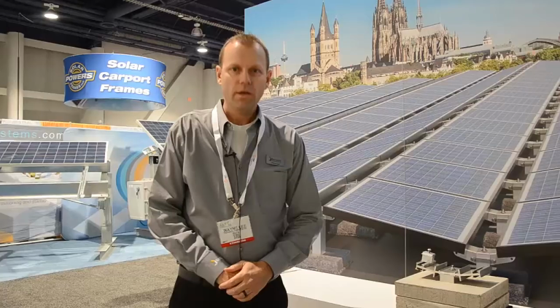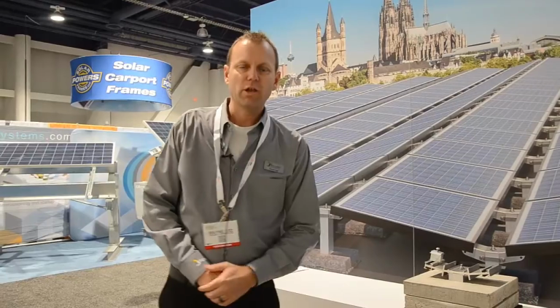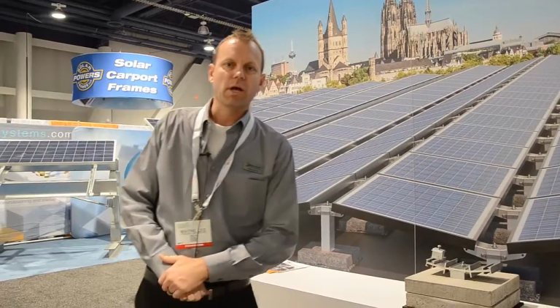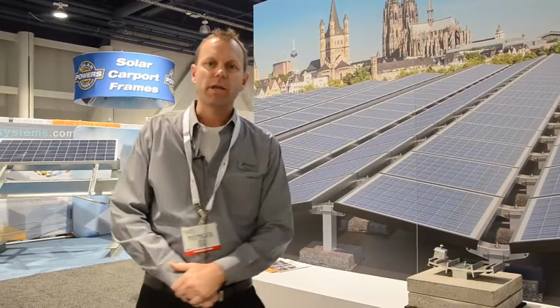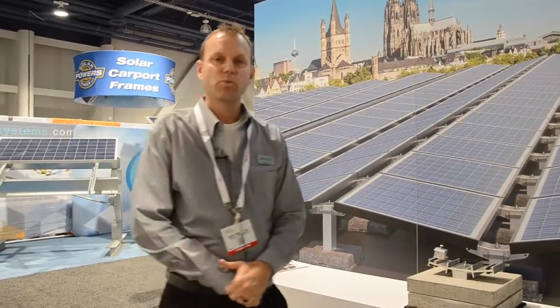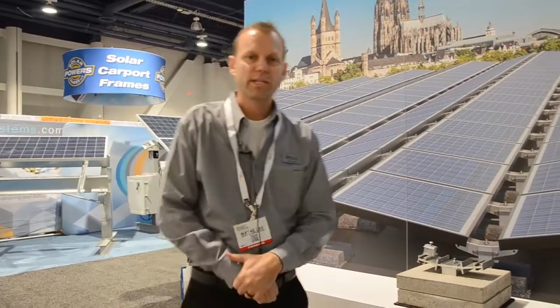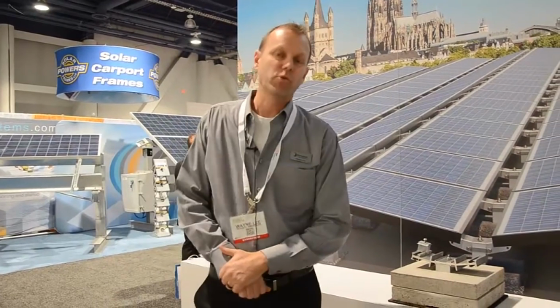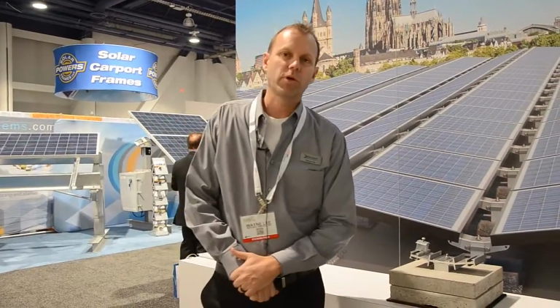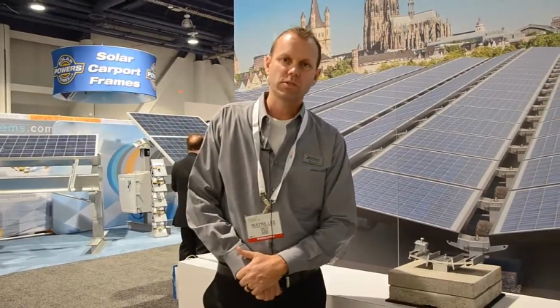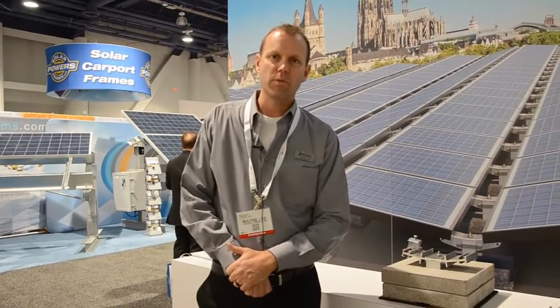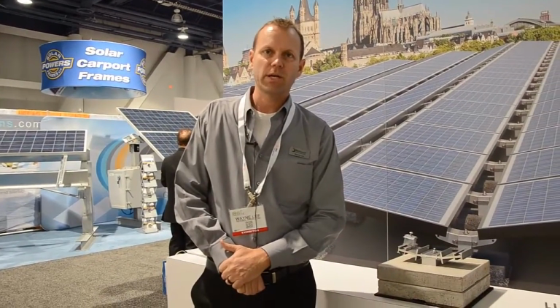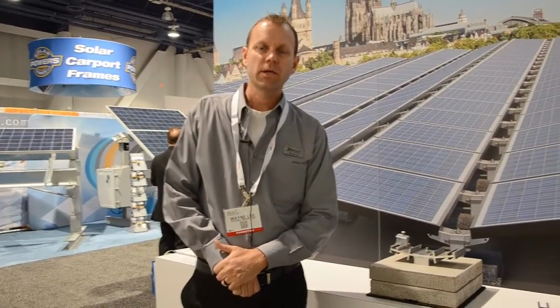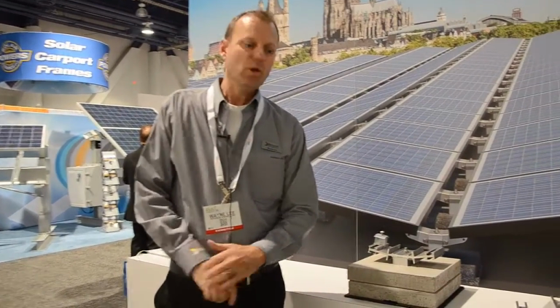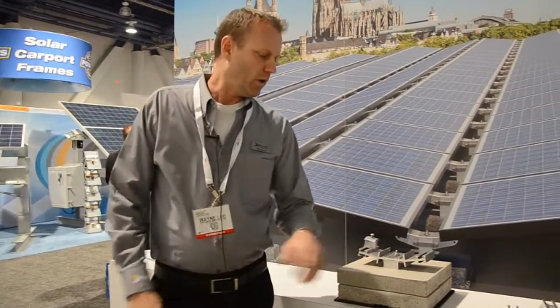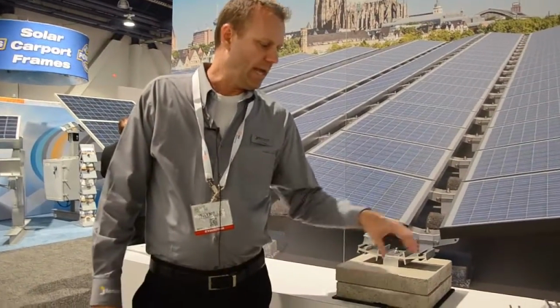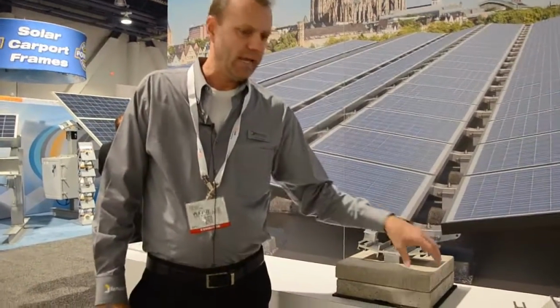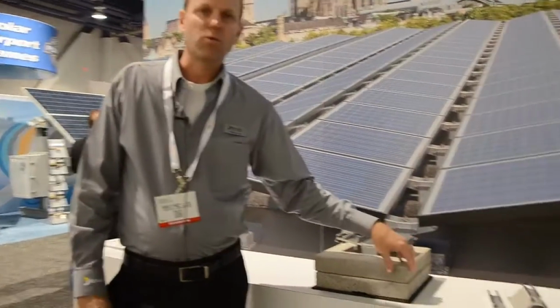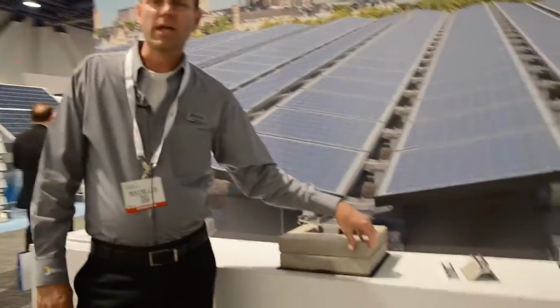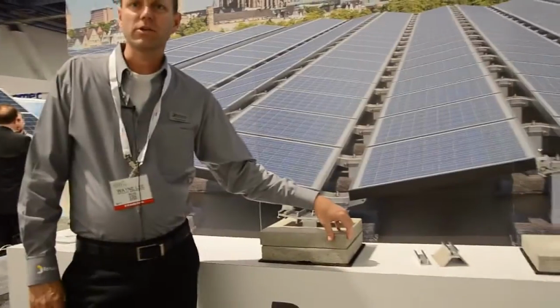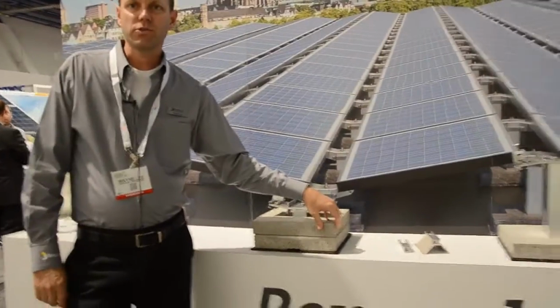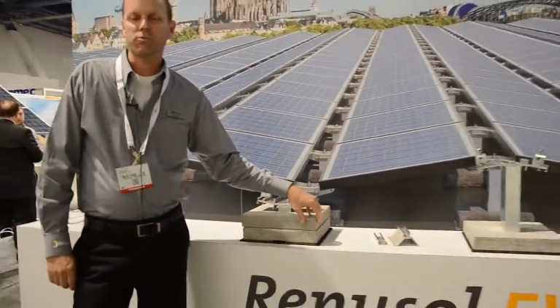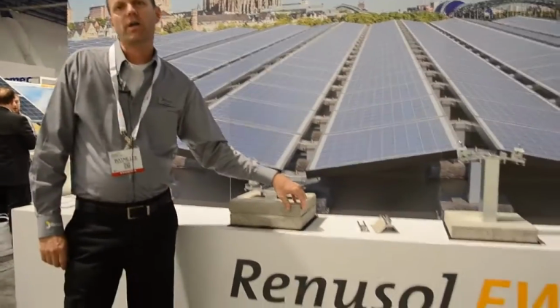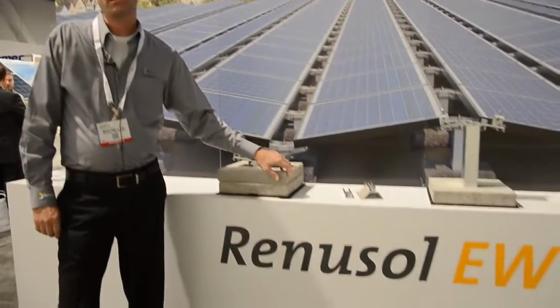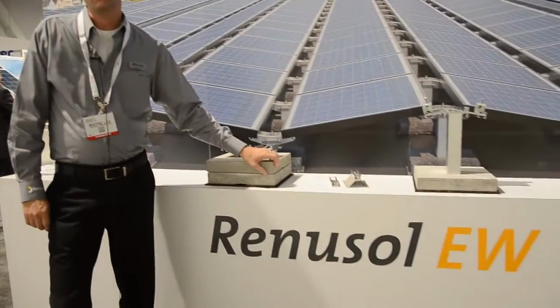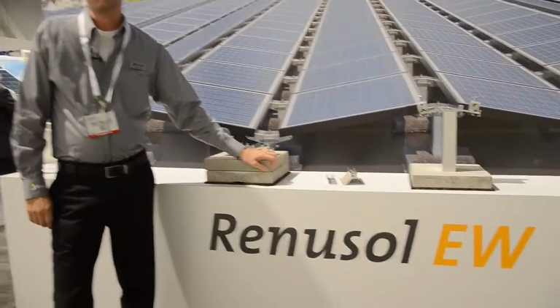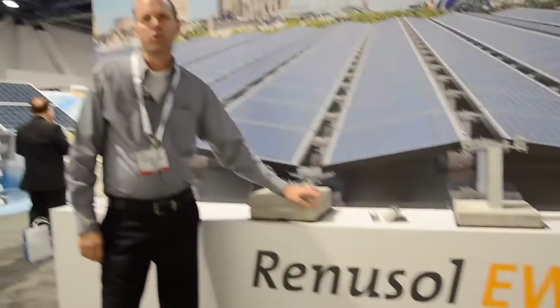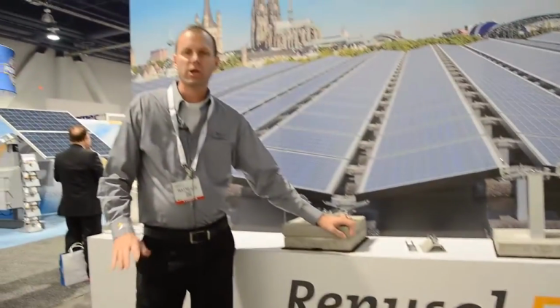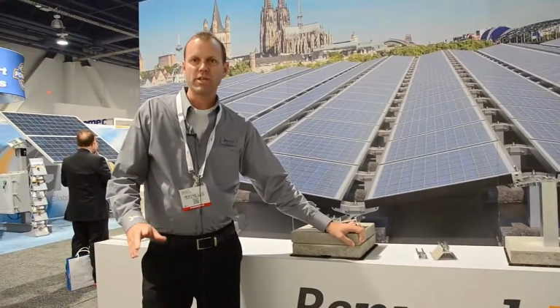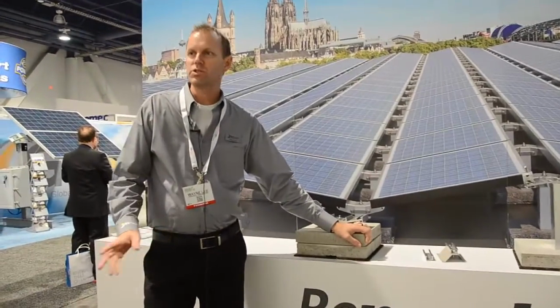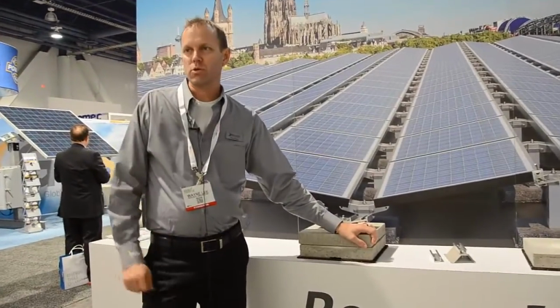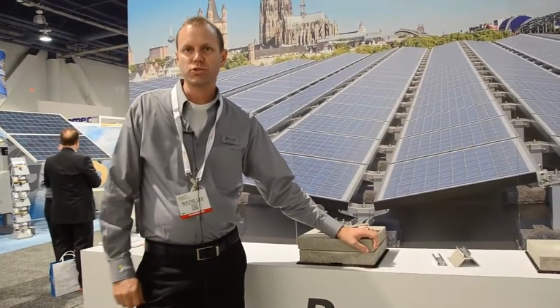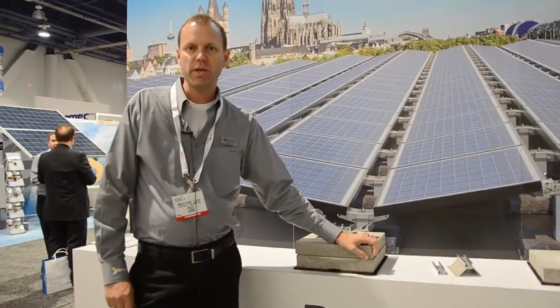Hello, my name is Wayne Lee. I'm with Renusol America. We are a racking solution provider. We primarily work in the residential and commercial space.